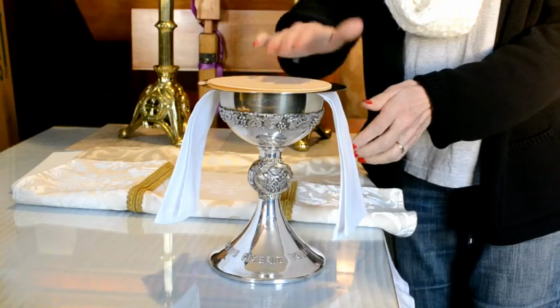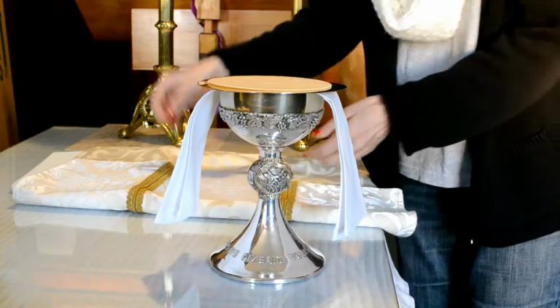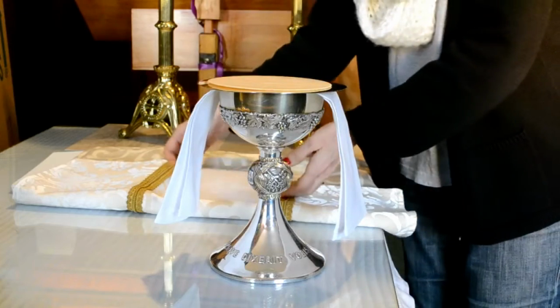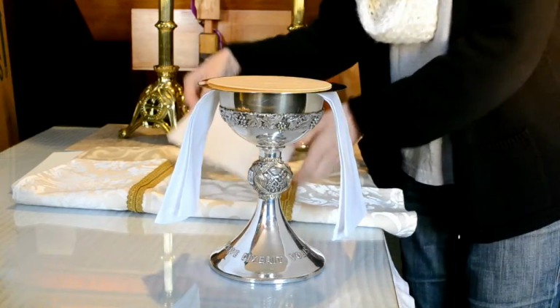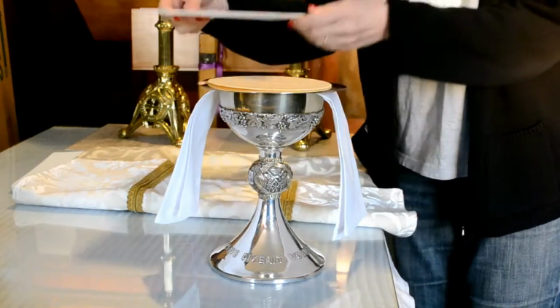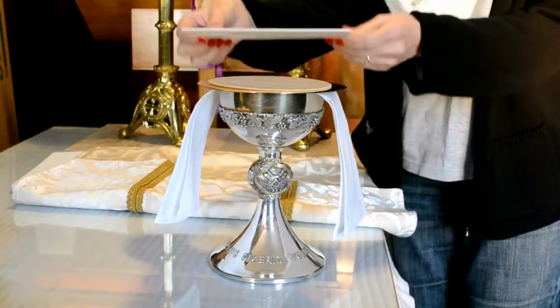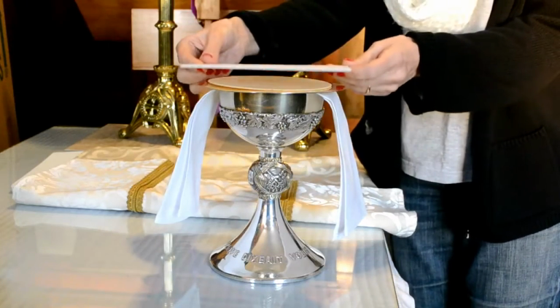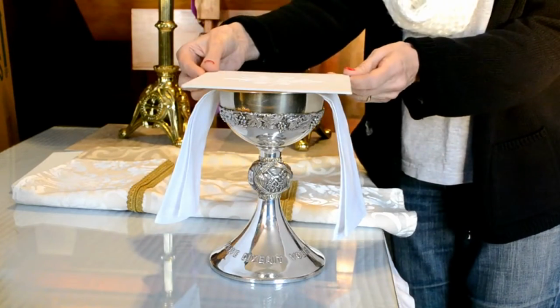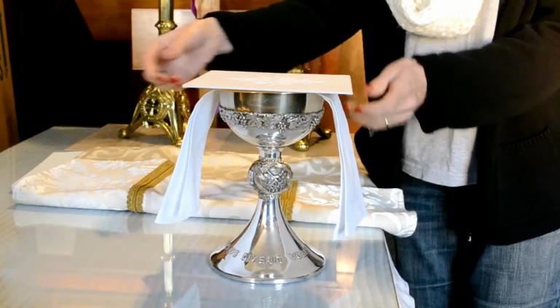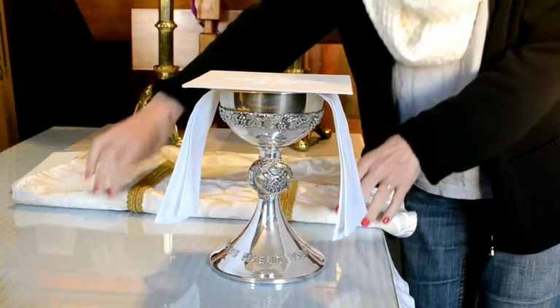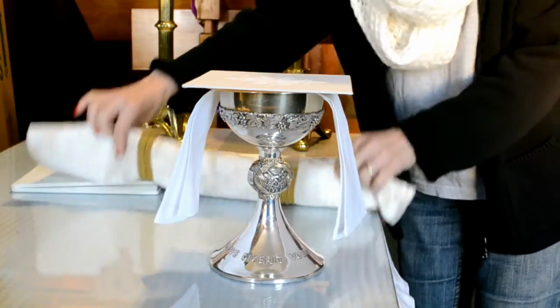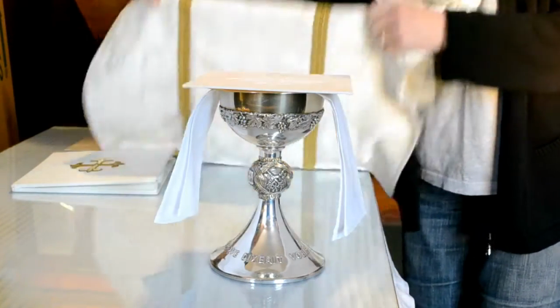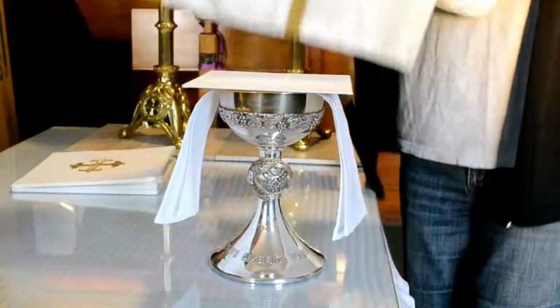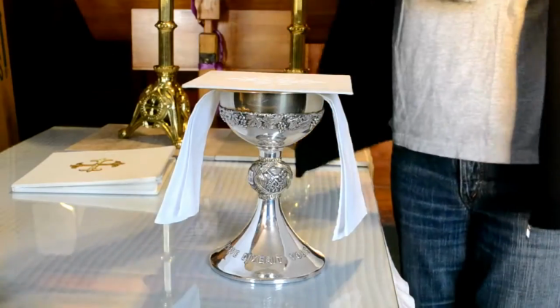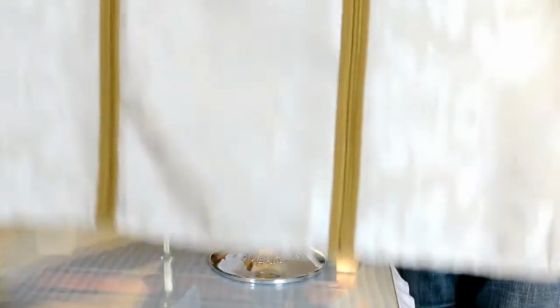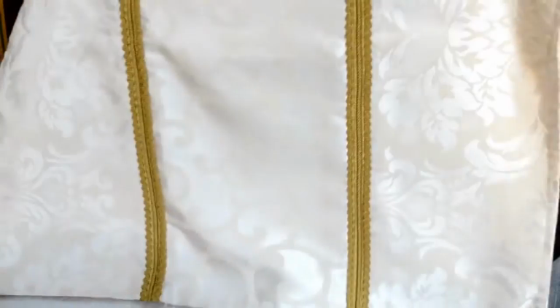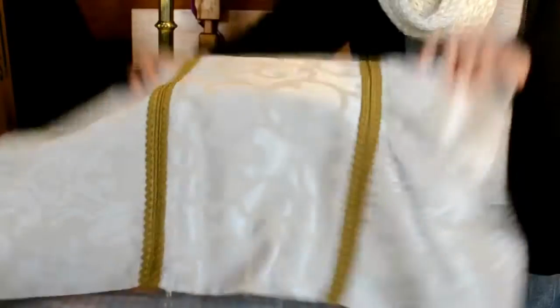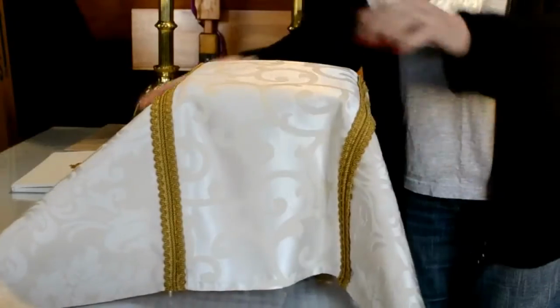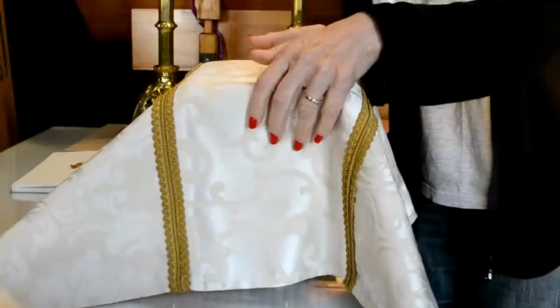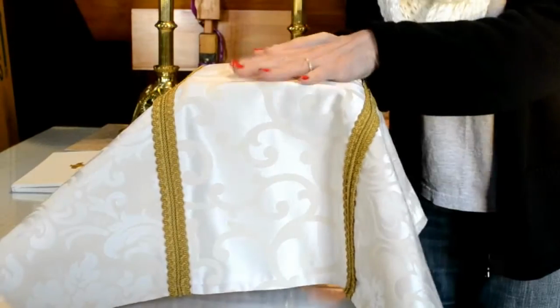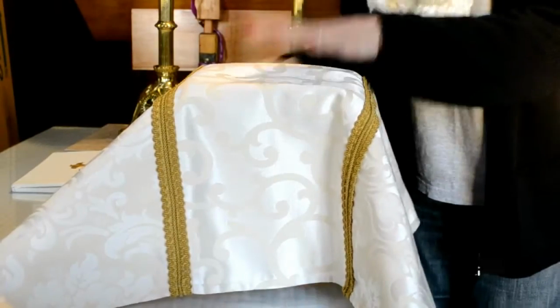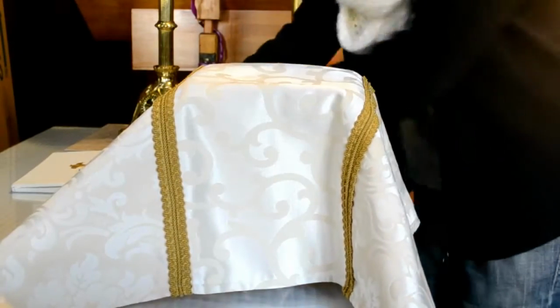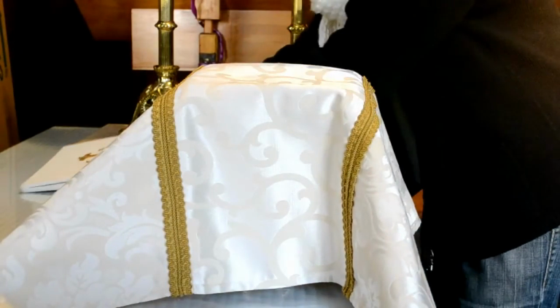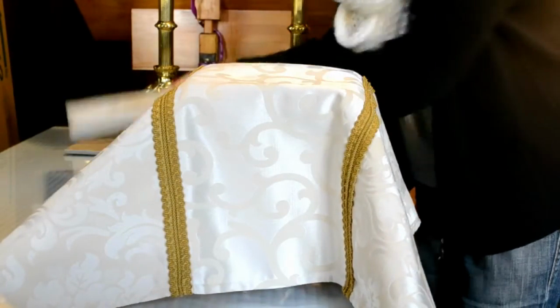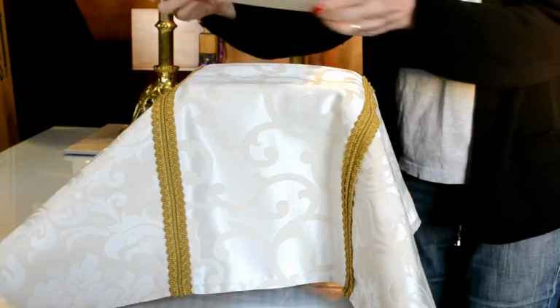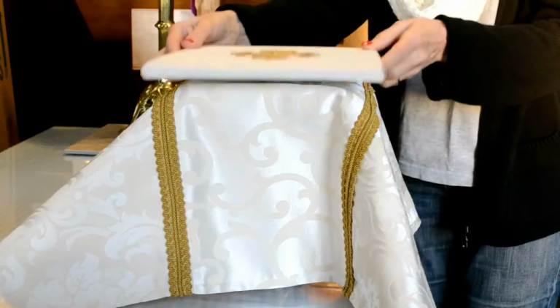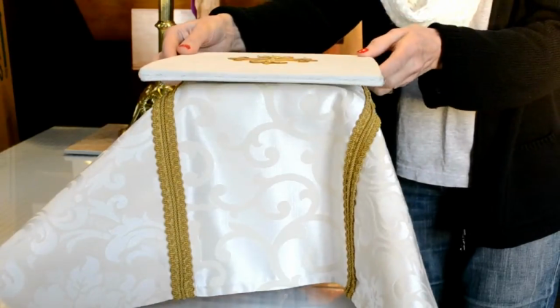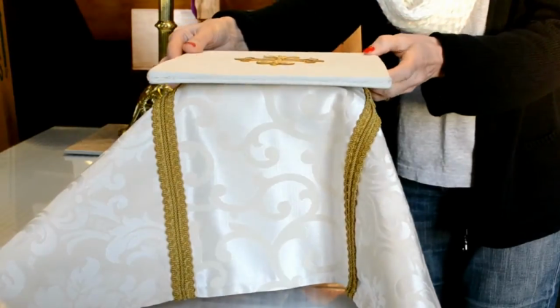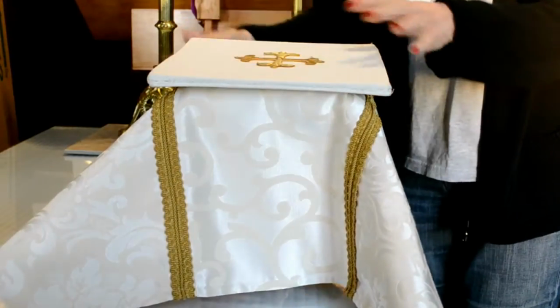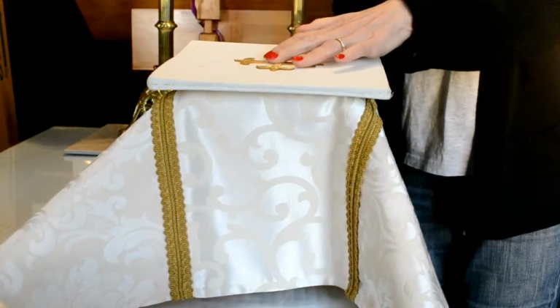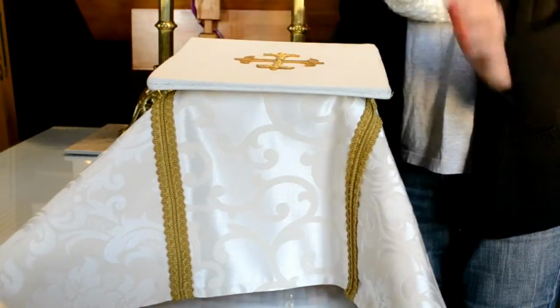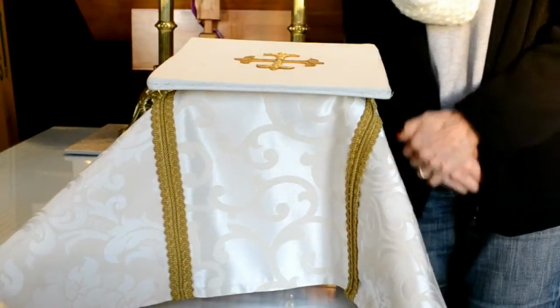And then you place the pall, and then the veil, and last the burse. That's ready for the credence table.